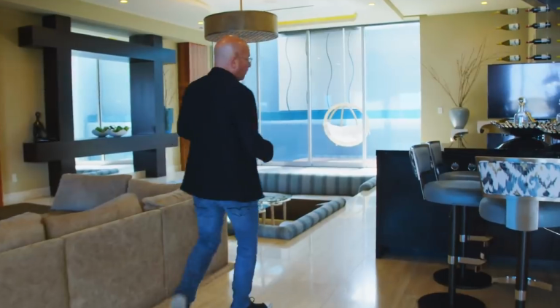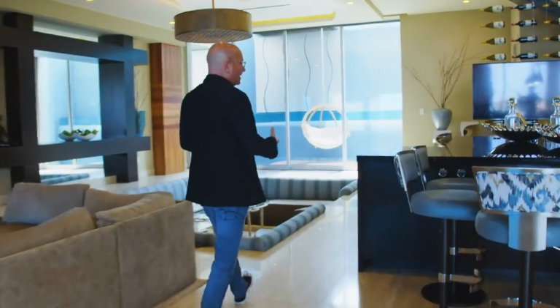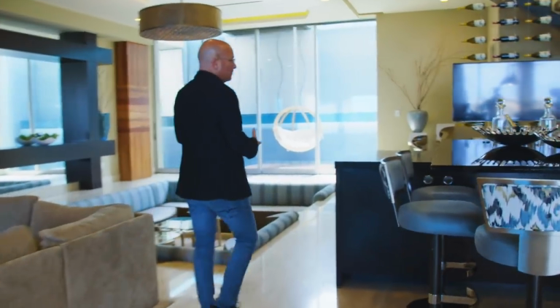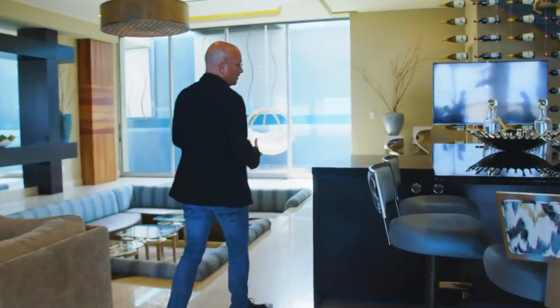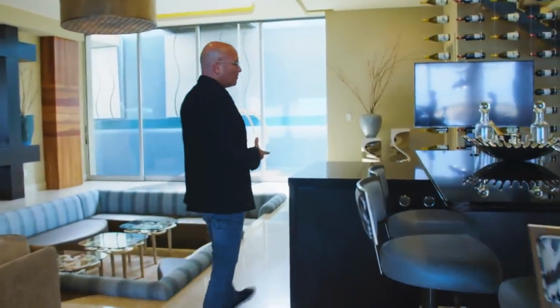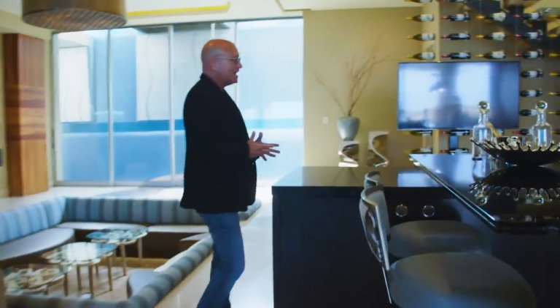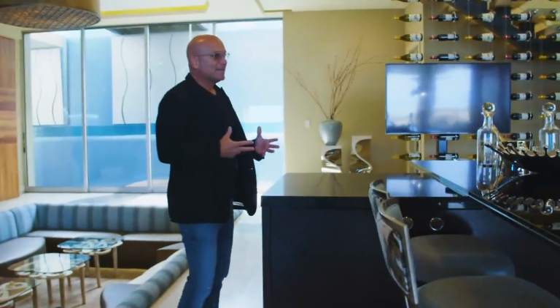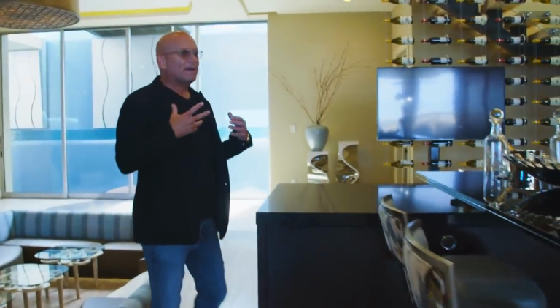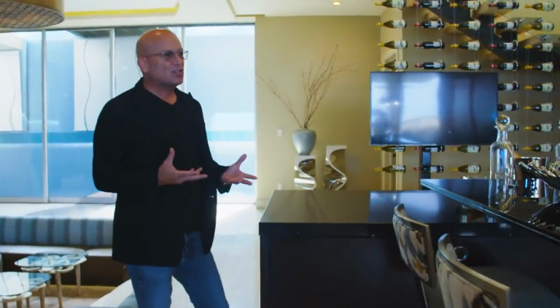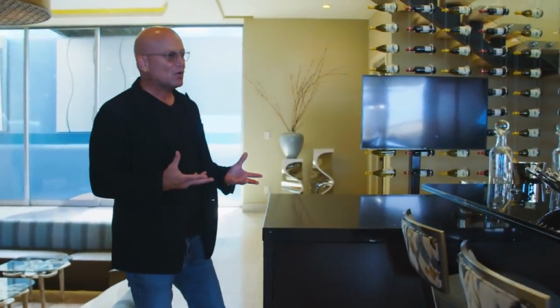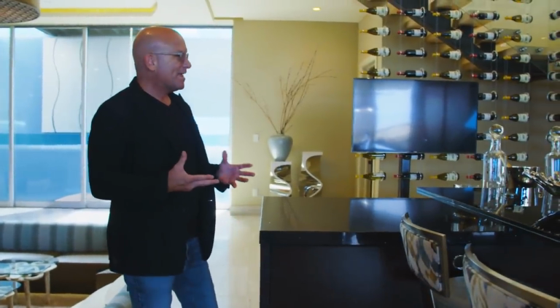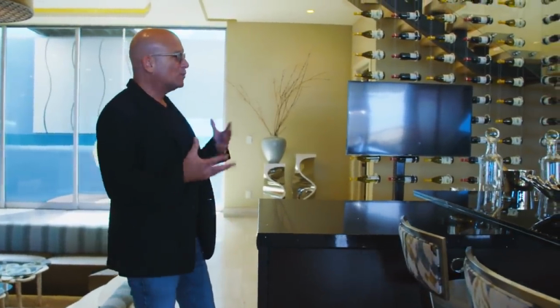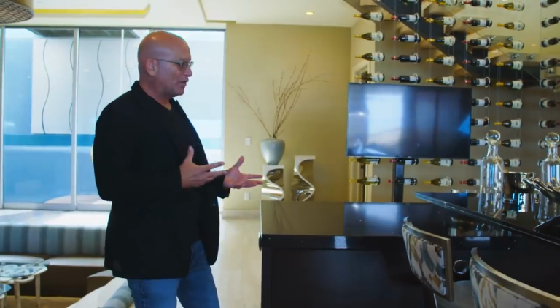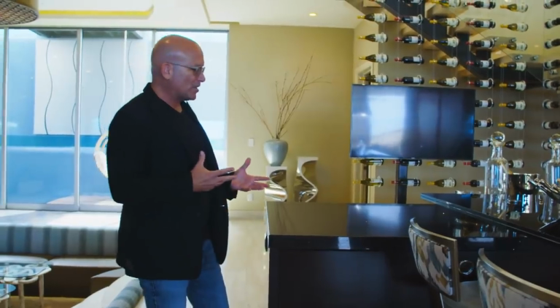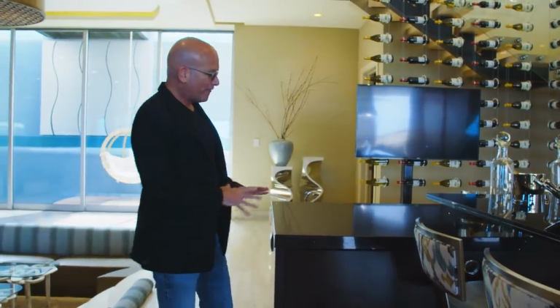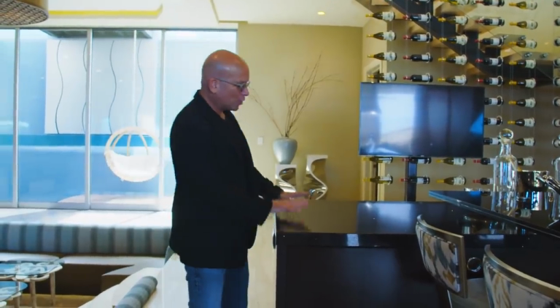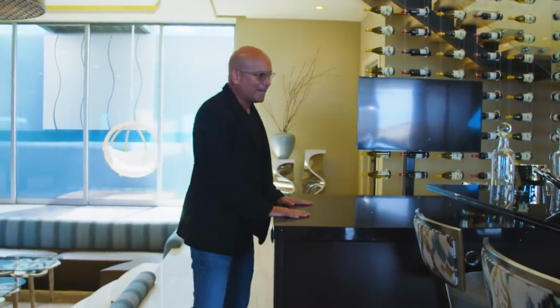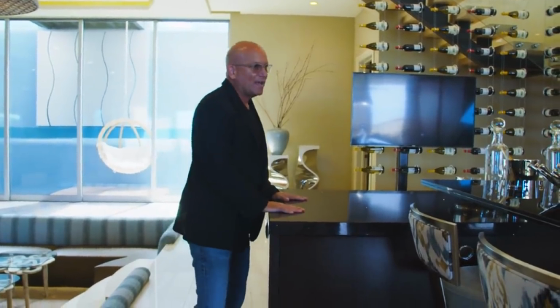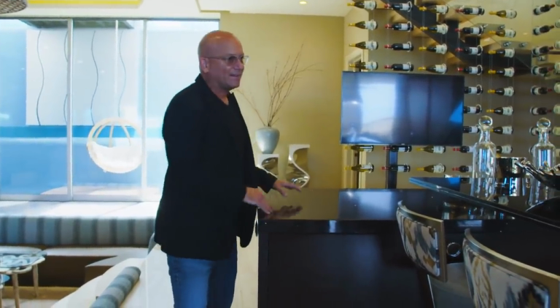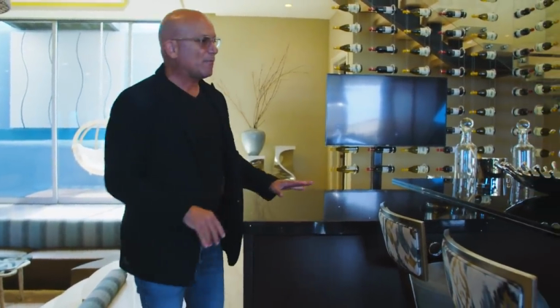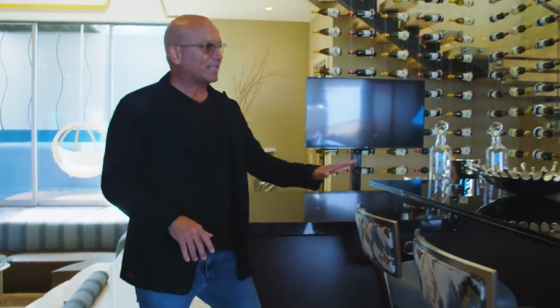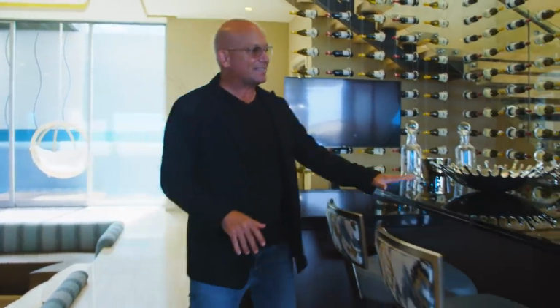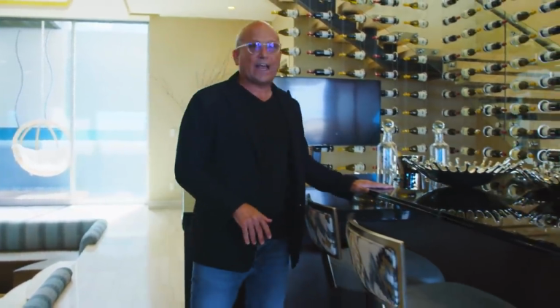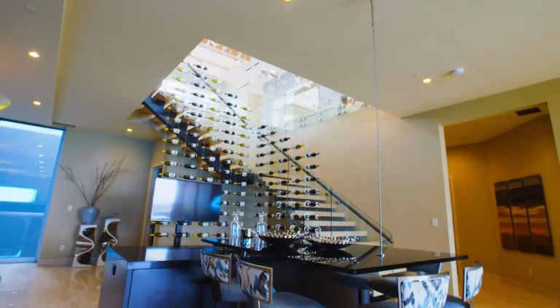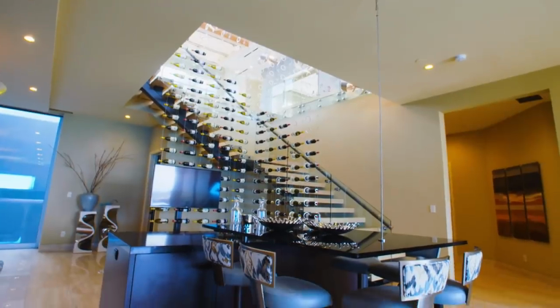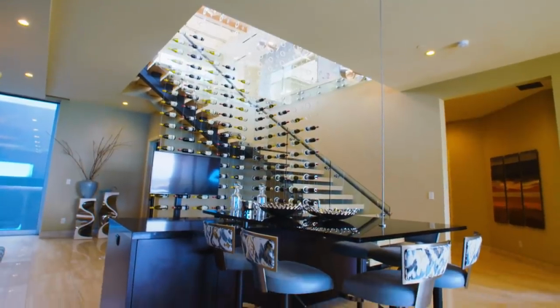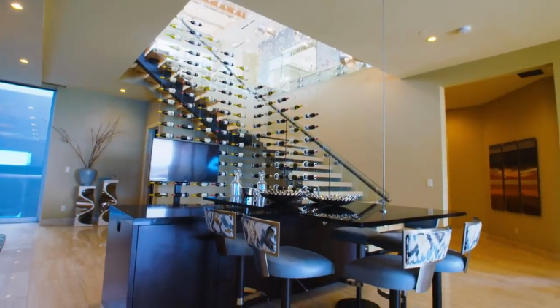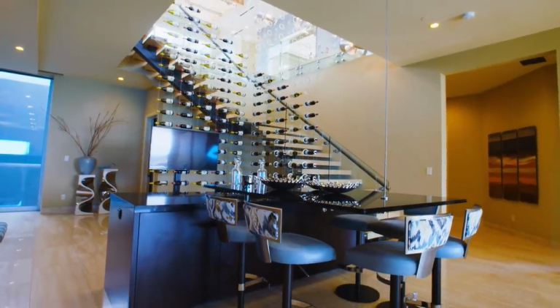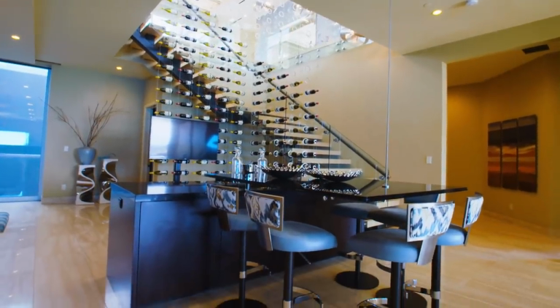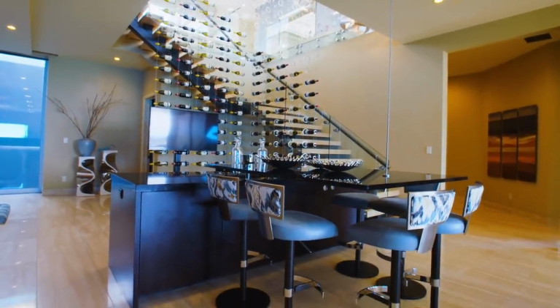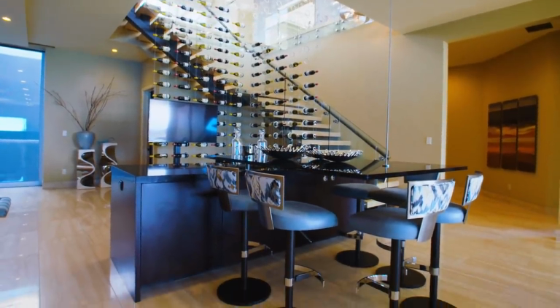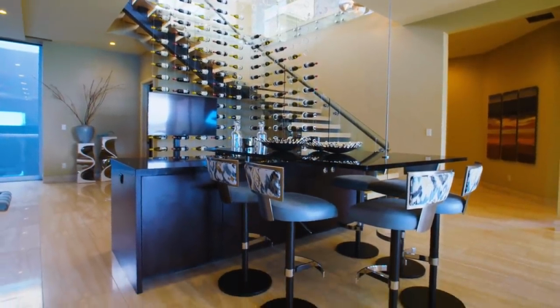One of the things that the builder did with this home — because it's a showcase home — they've got some really cool things in here. We've got this quartzite counter, and at the same time a glass countertop that is suspended by a cable. It's so cool, it's so neat.